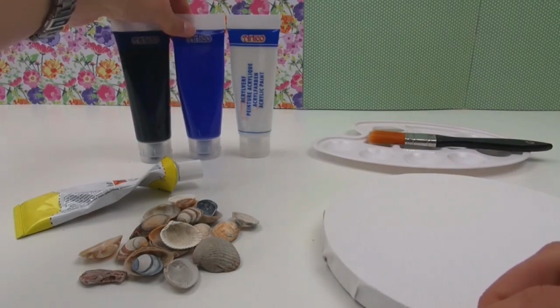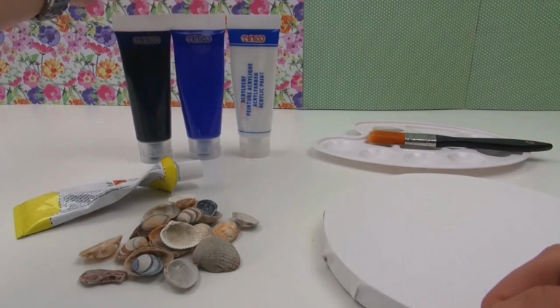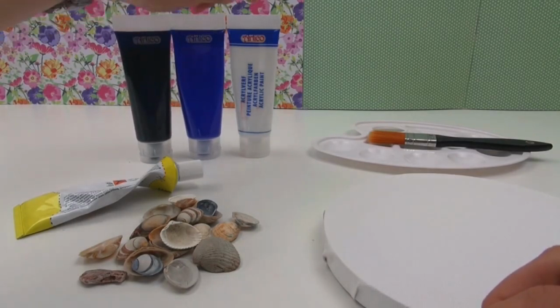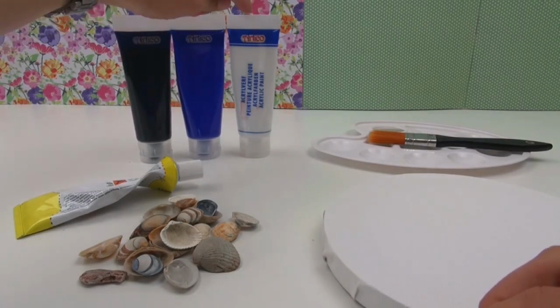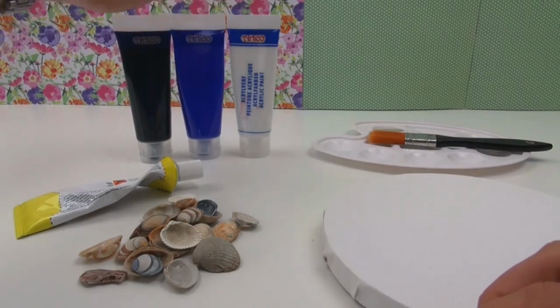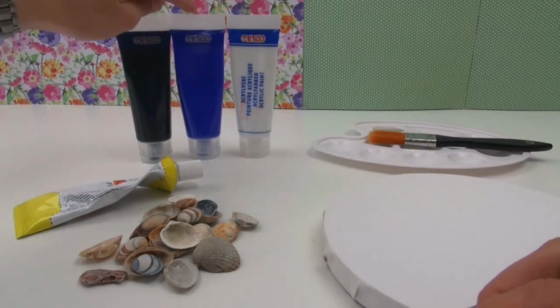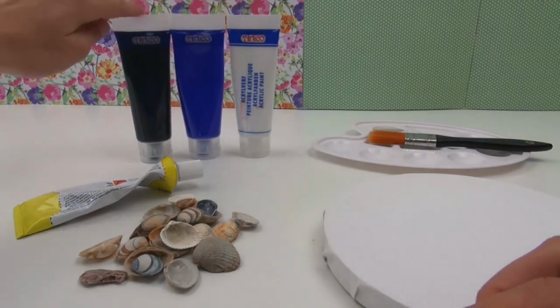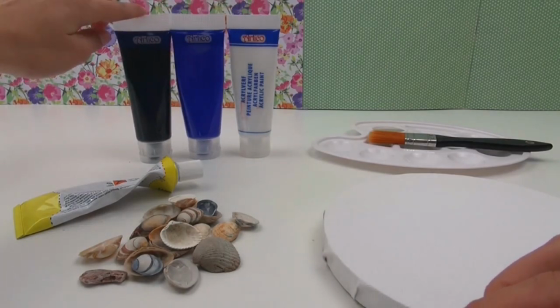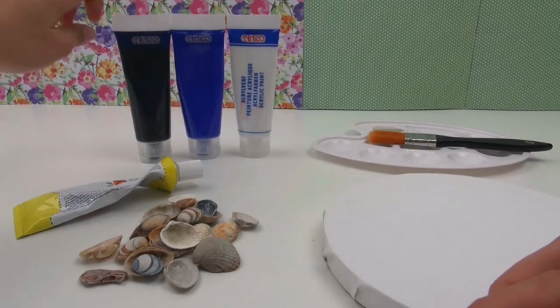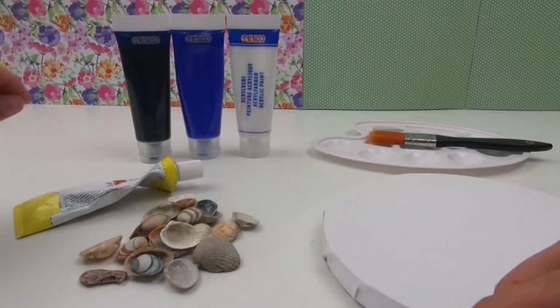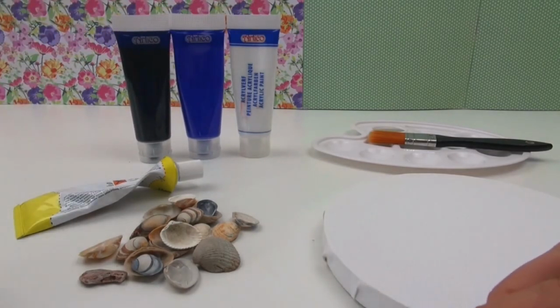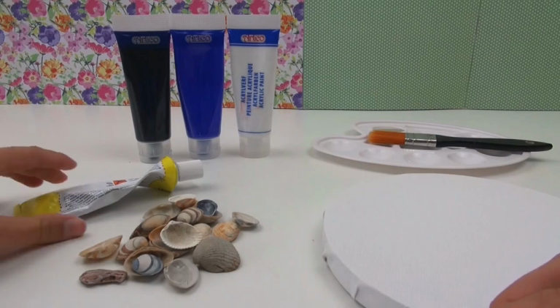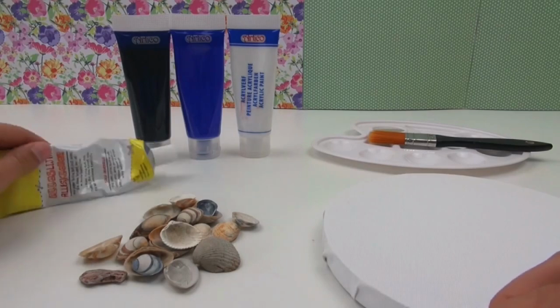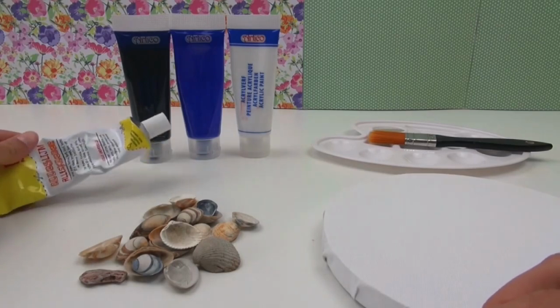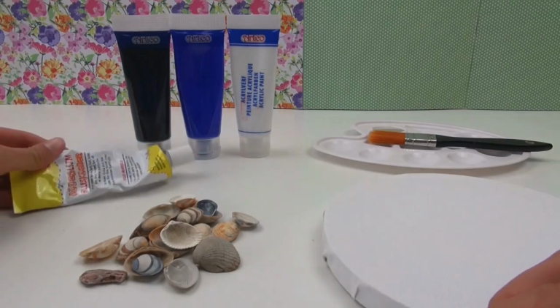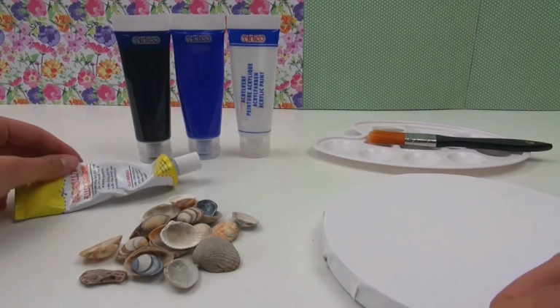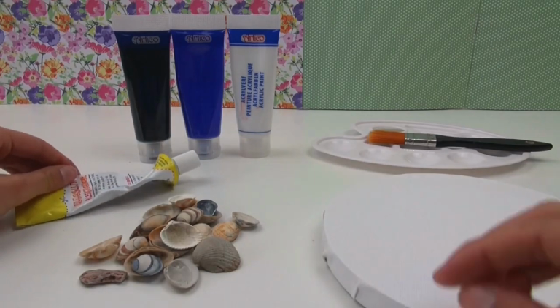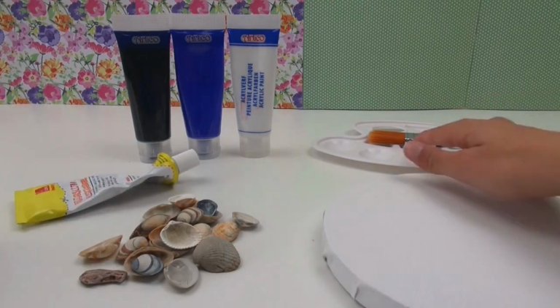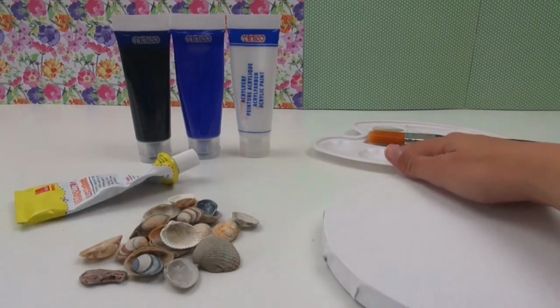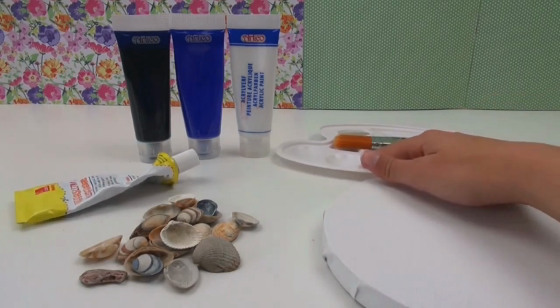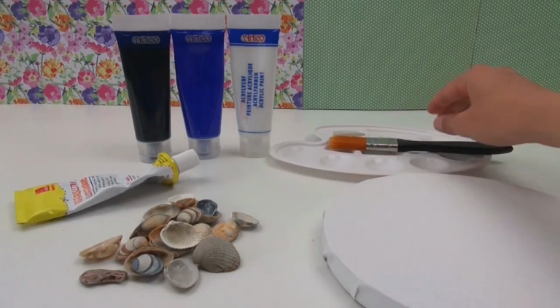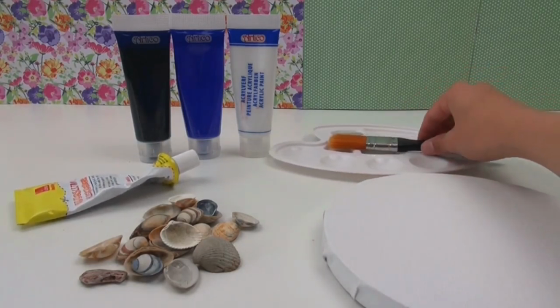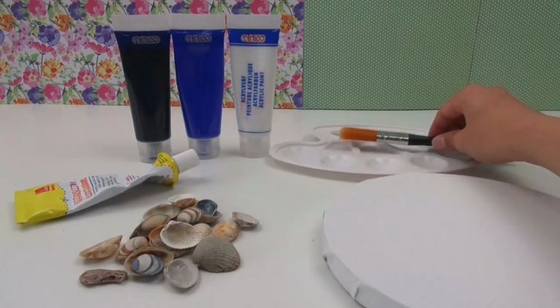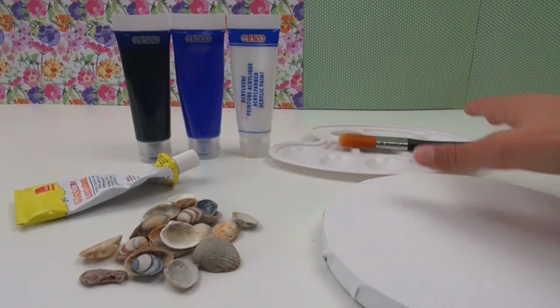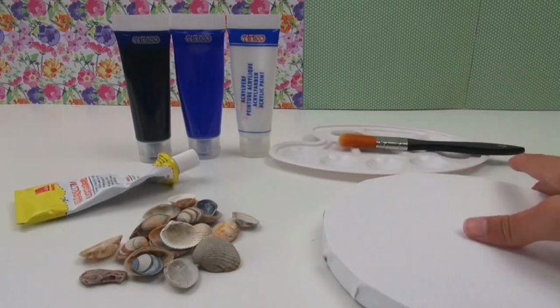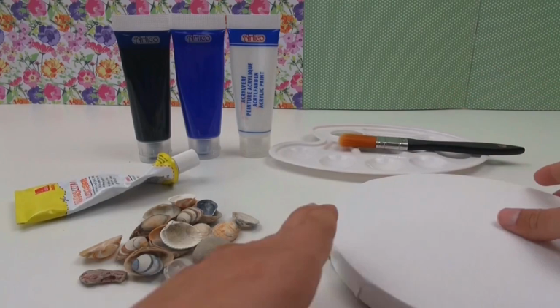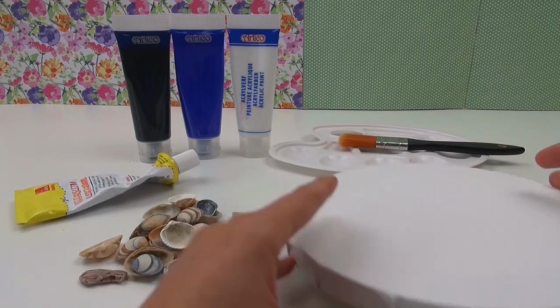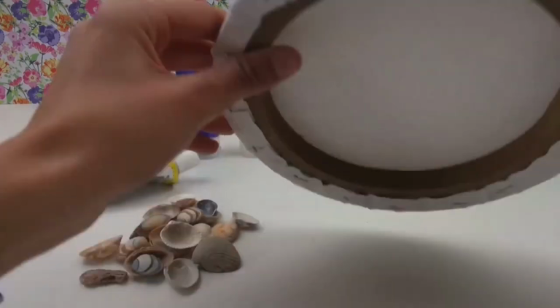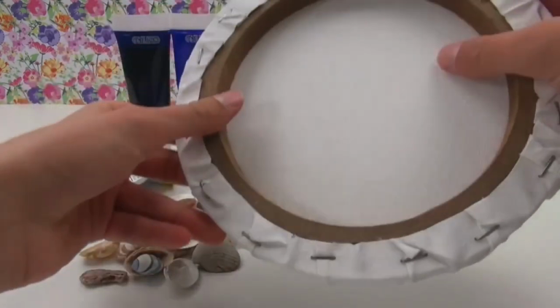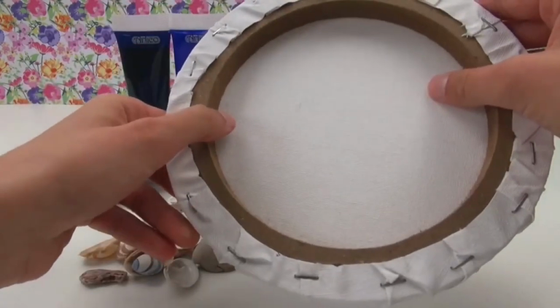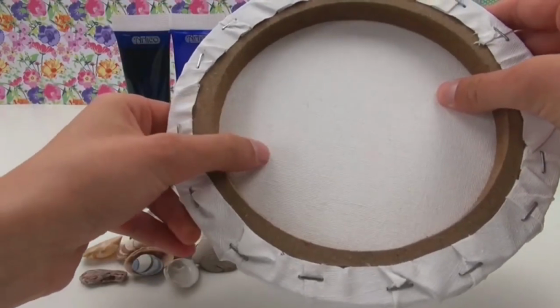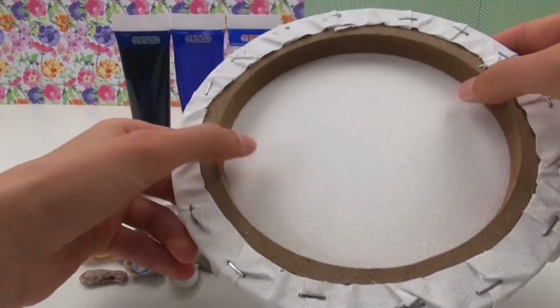I've got some acrylic colours of paint — white, blue and black. And glue, and I've got a palette with a paintbrush.